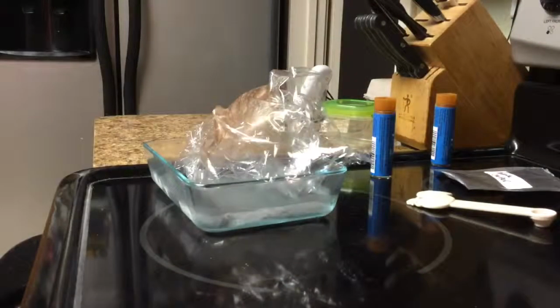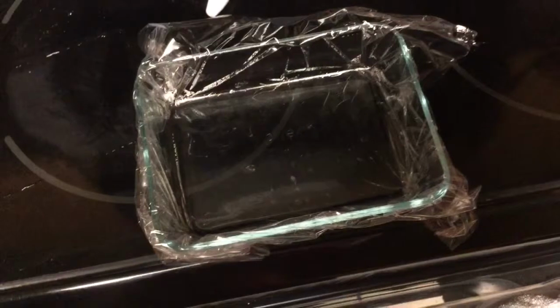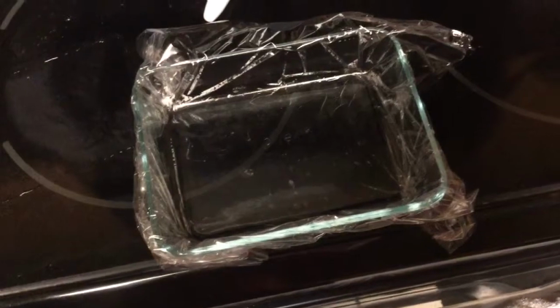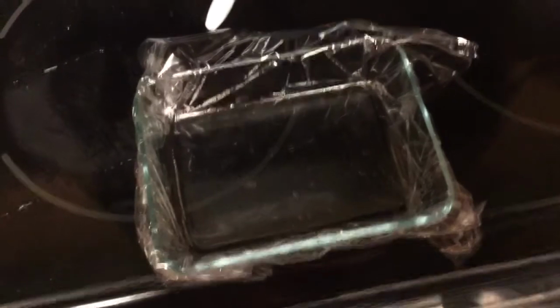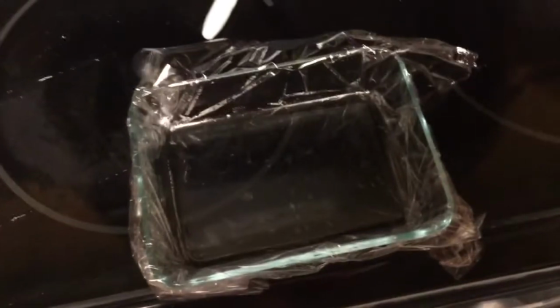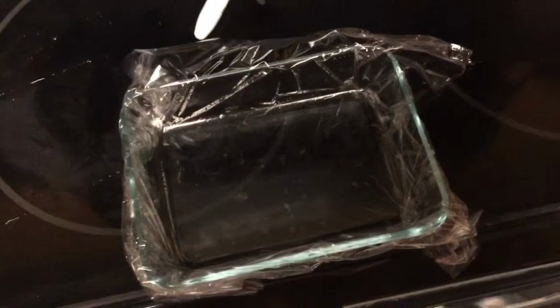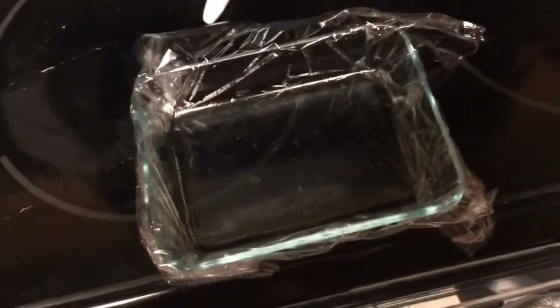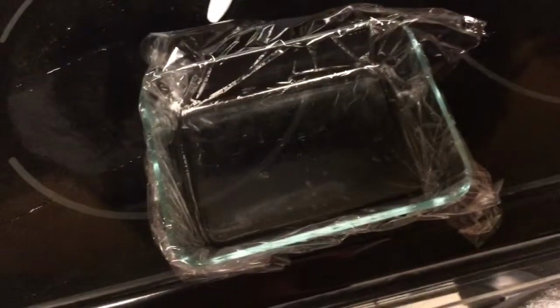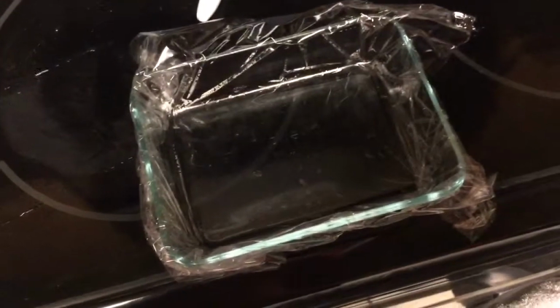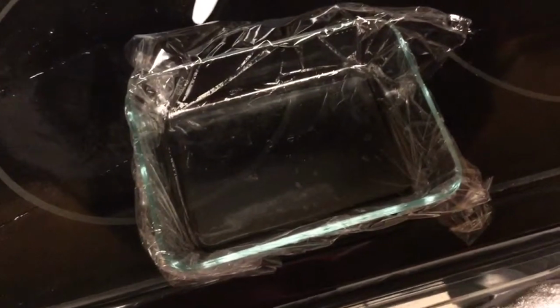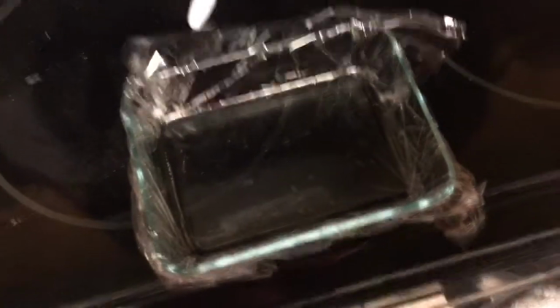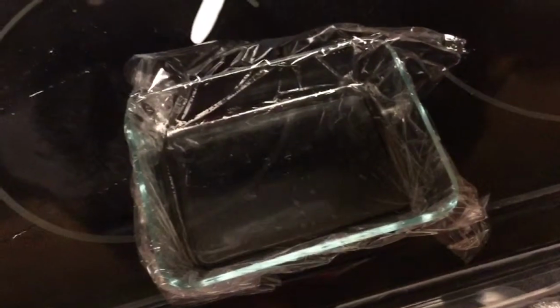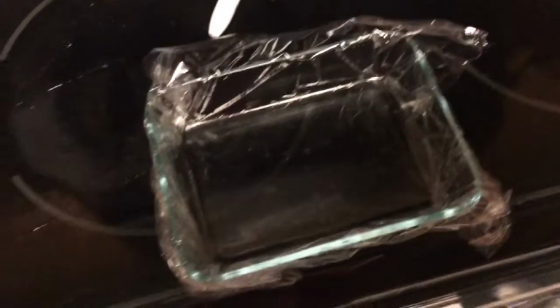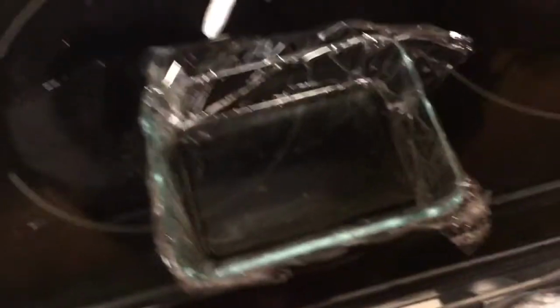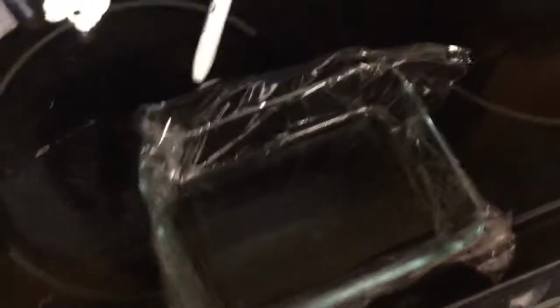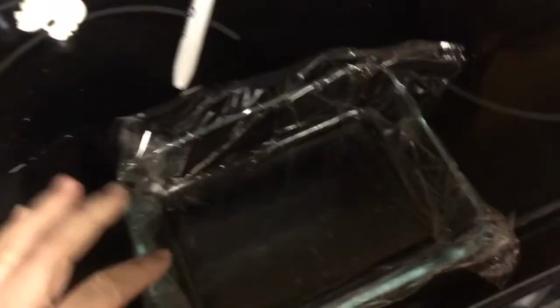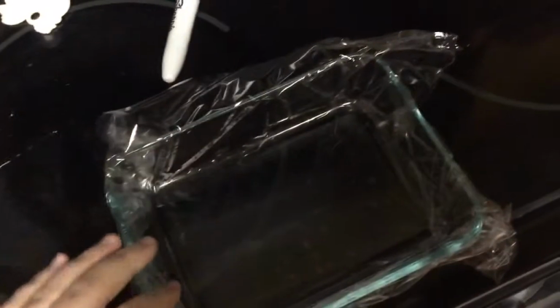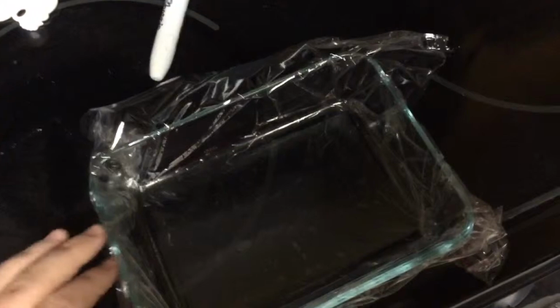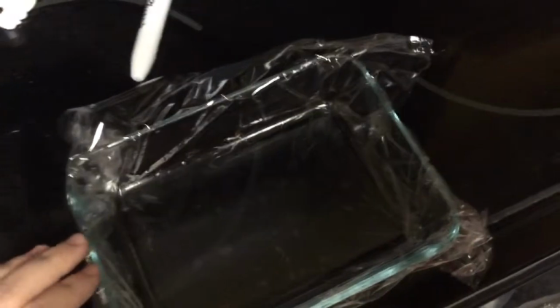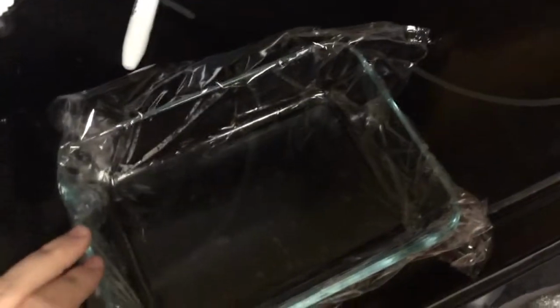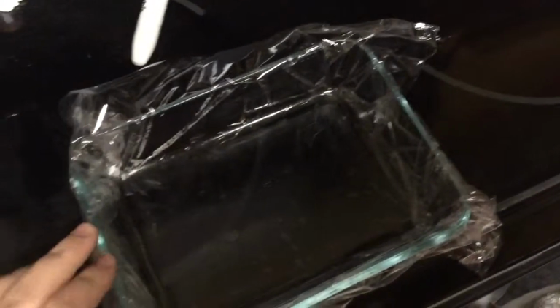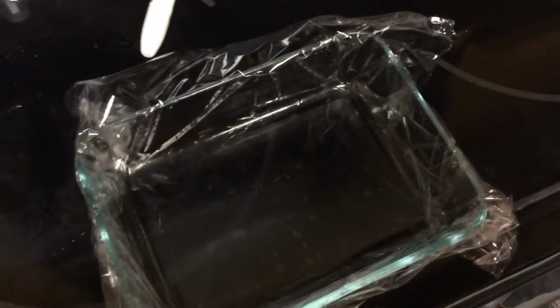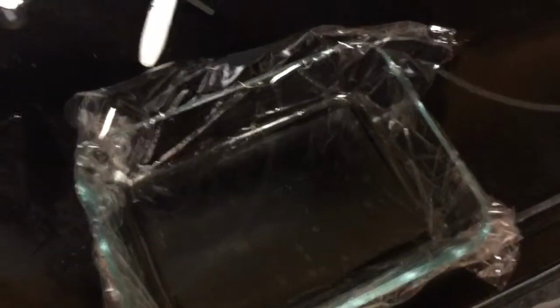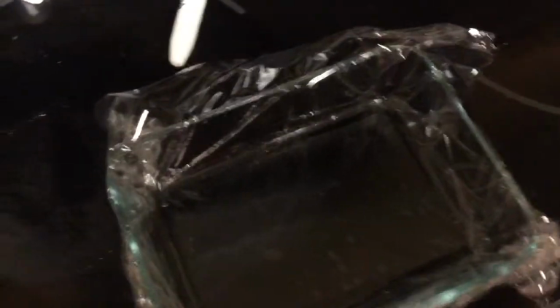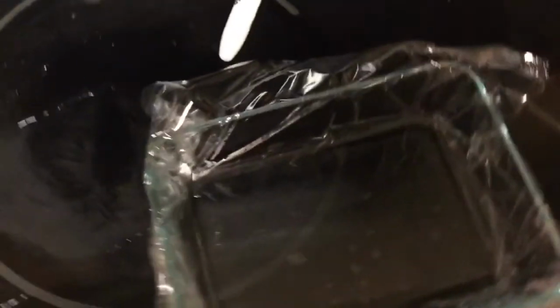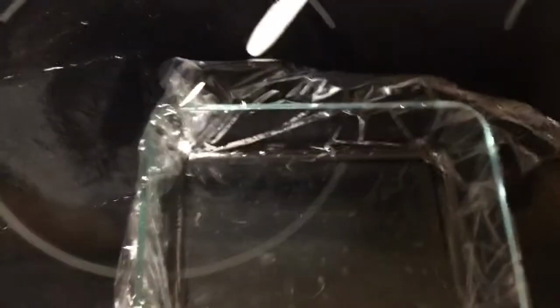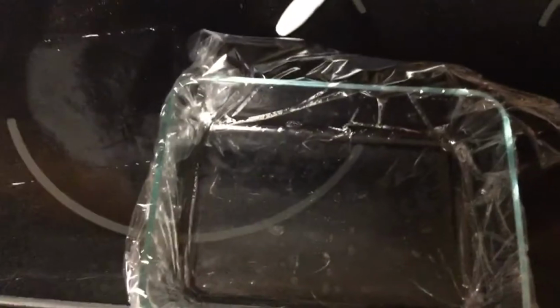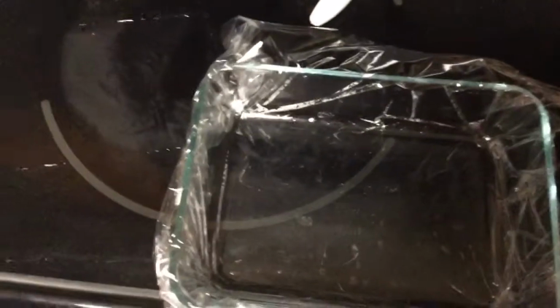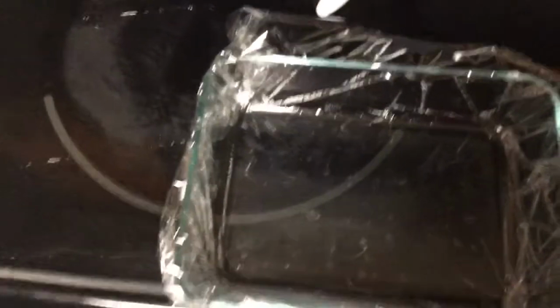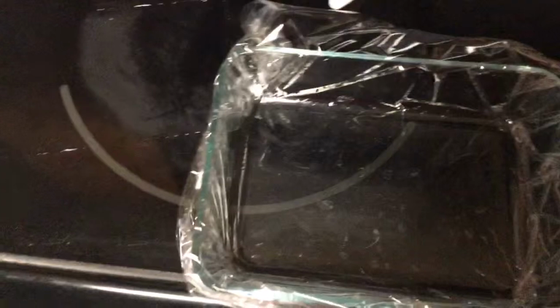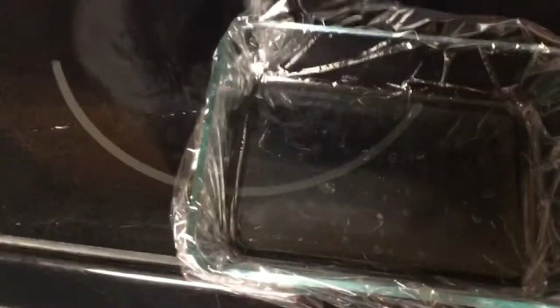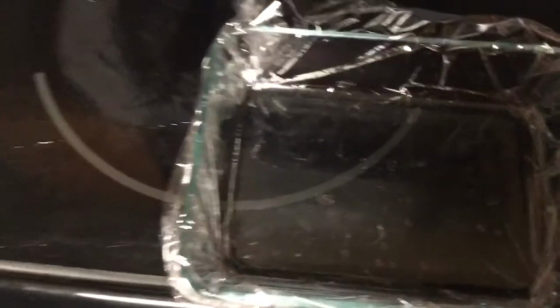Note to self: on the last one where I unpackaged it, the saran wrap was frozen in it.